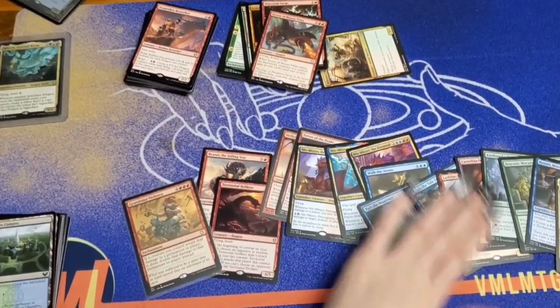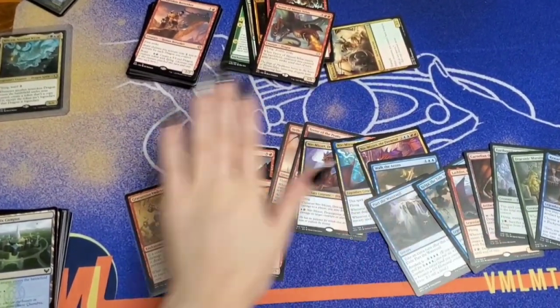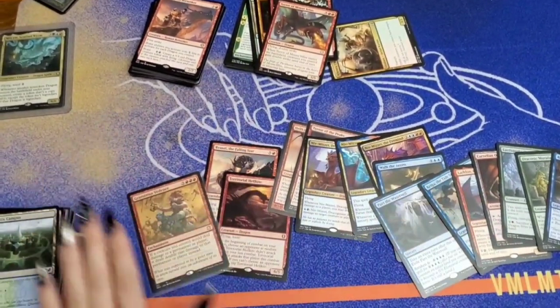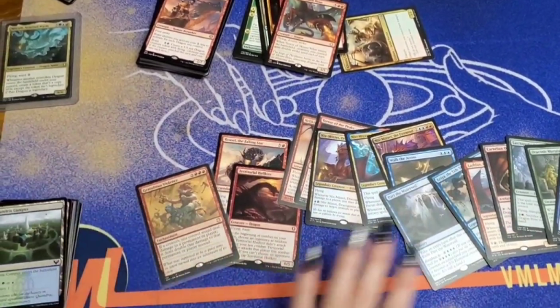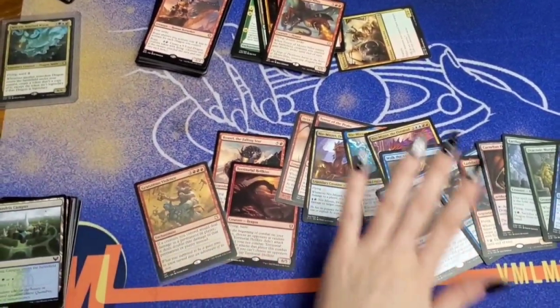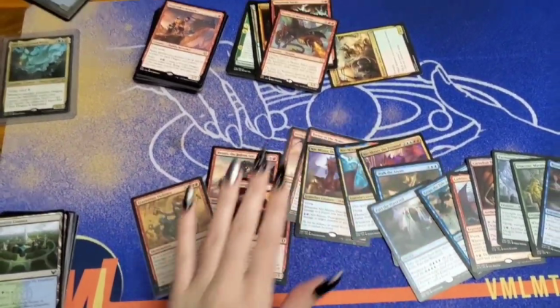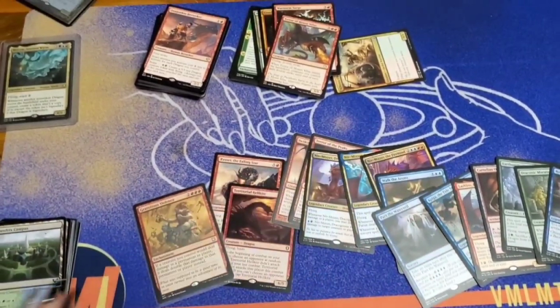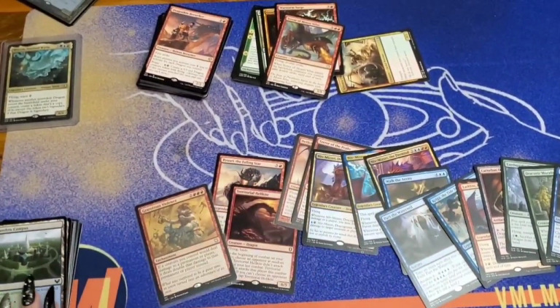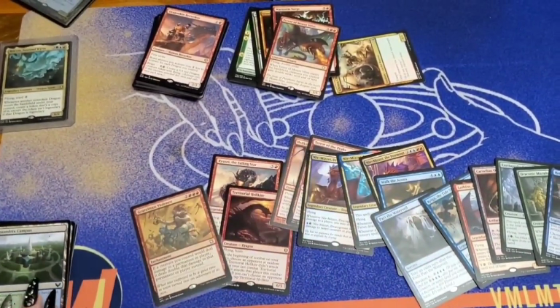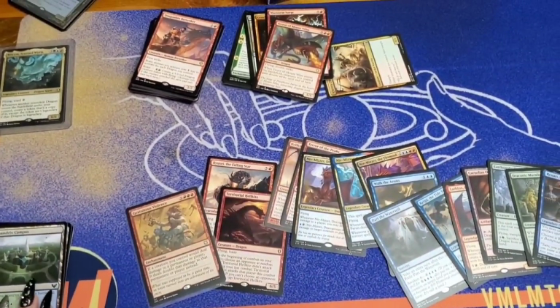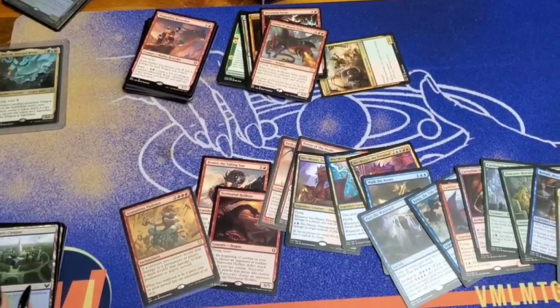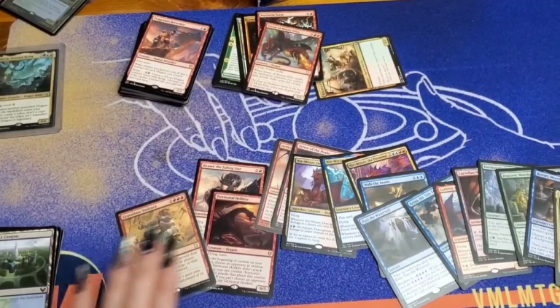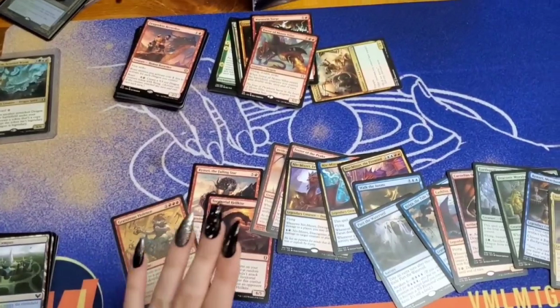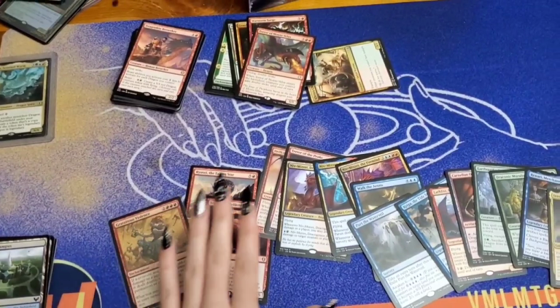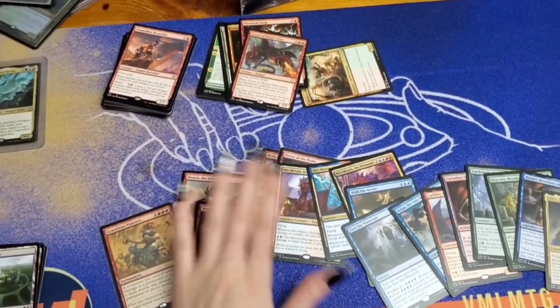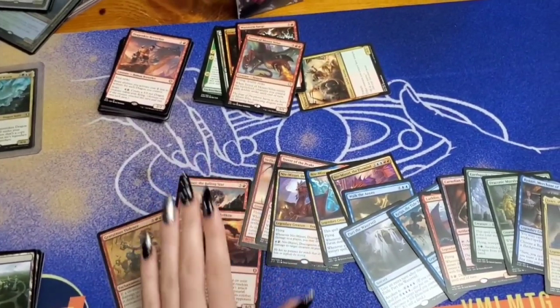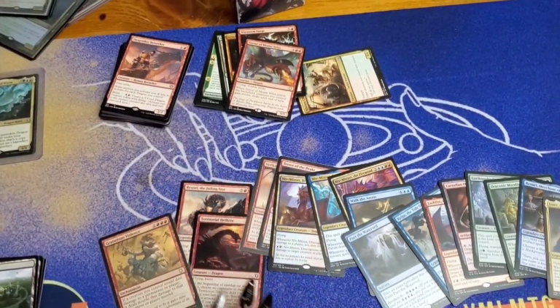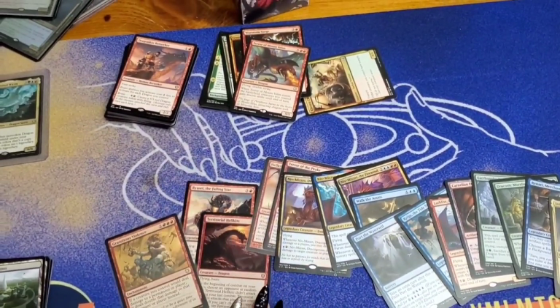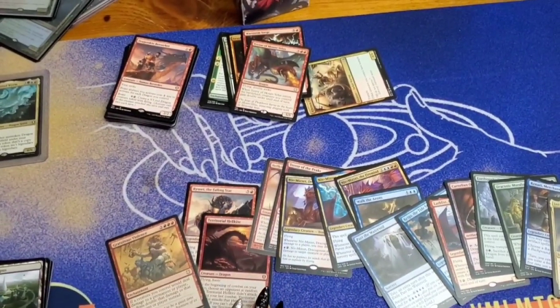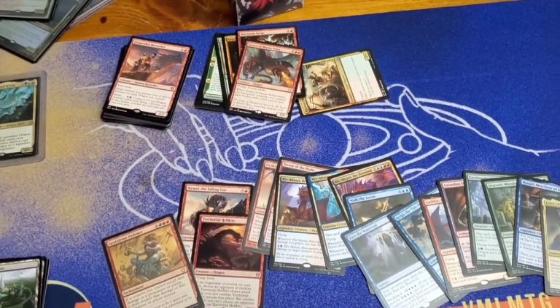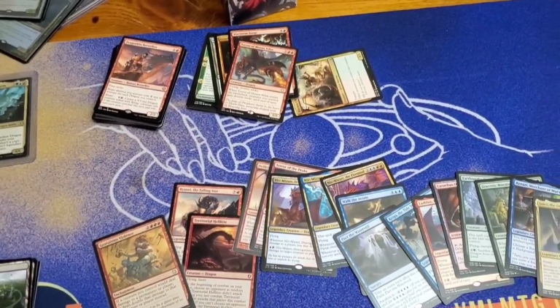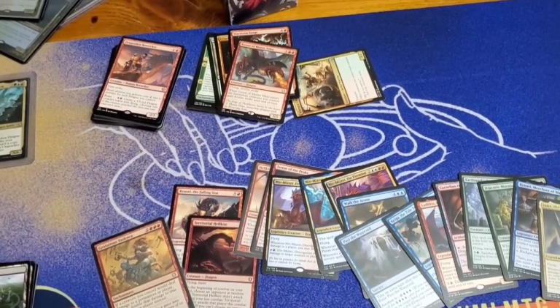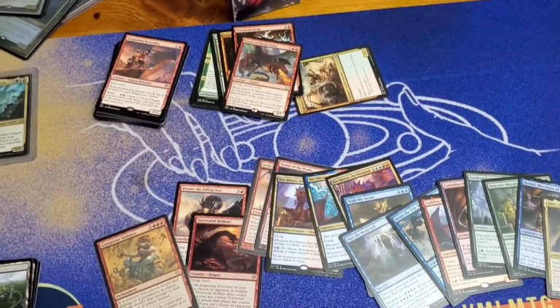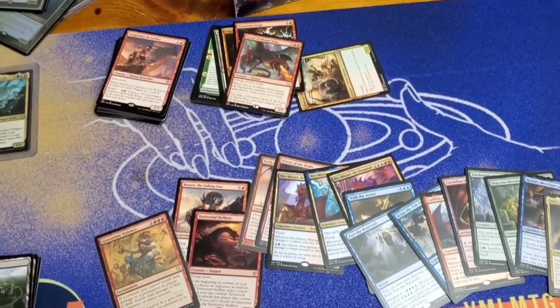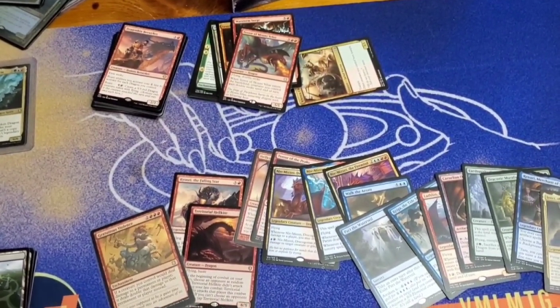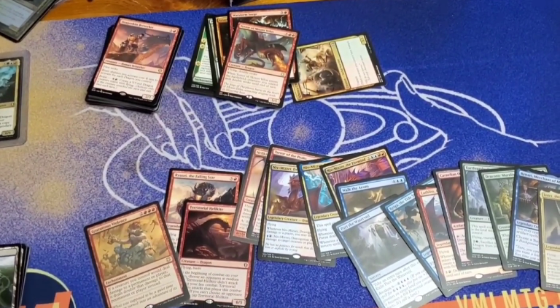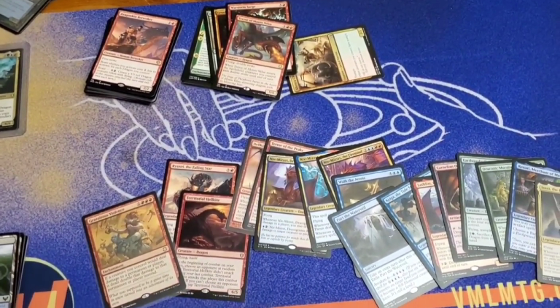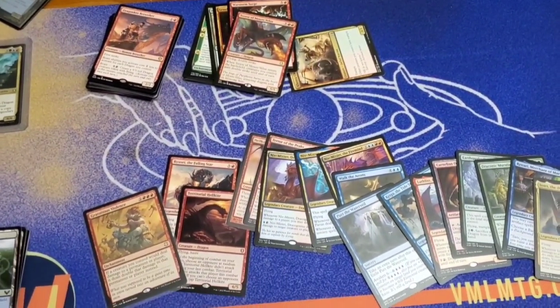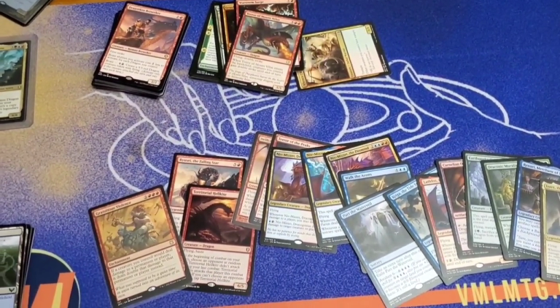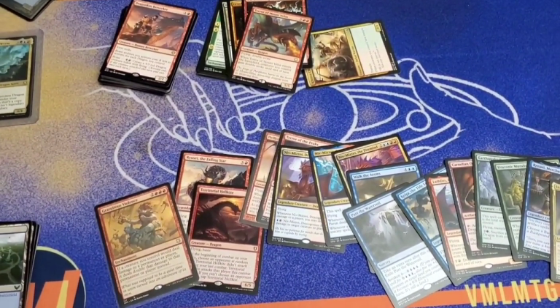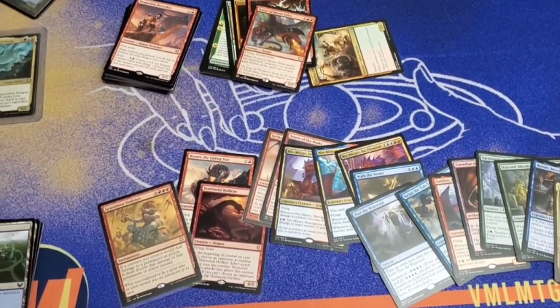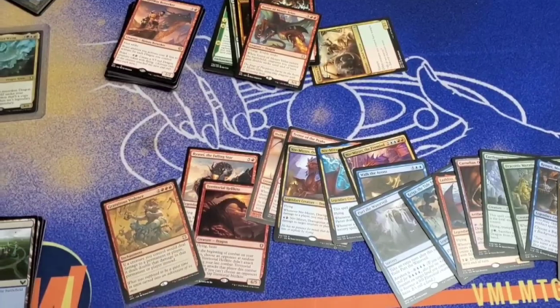And now that I have this huge pile of madness, I'm going to sort everything into instants, sorceries, enchantments, artifacts, lands, and creatures.